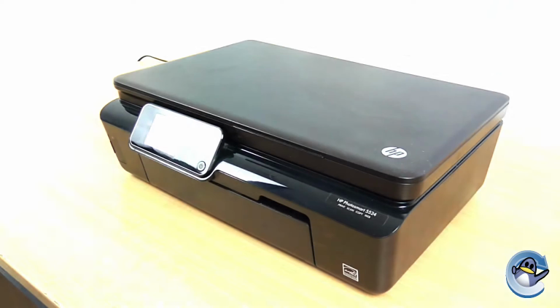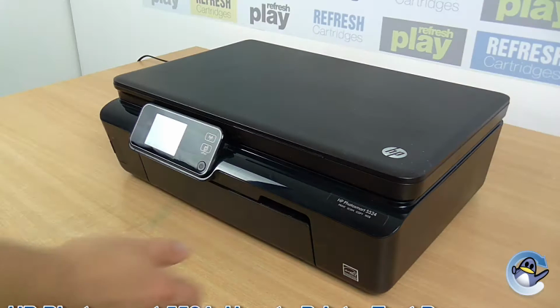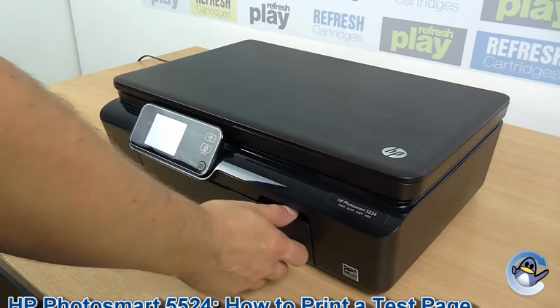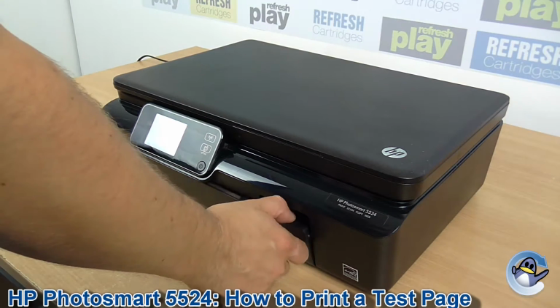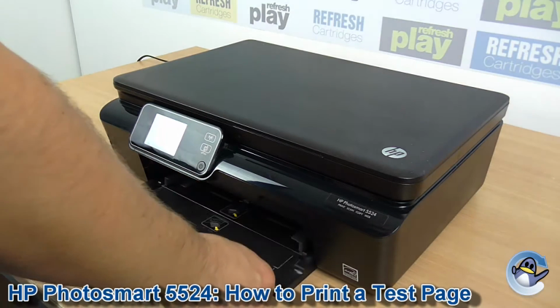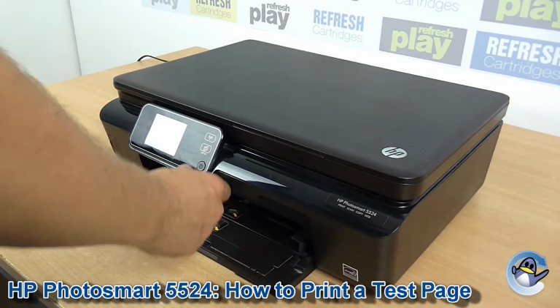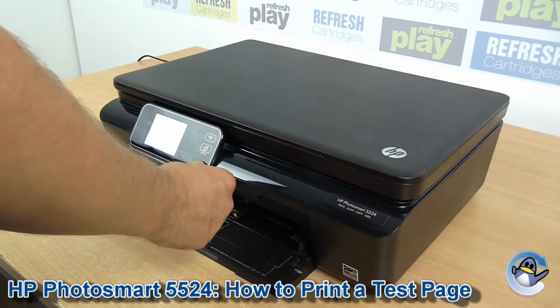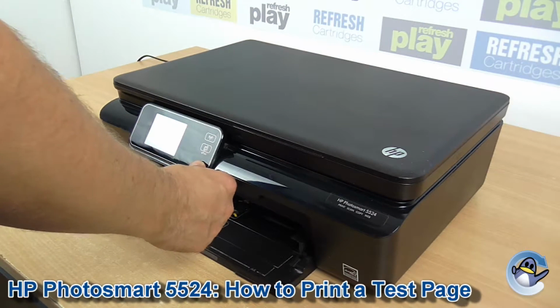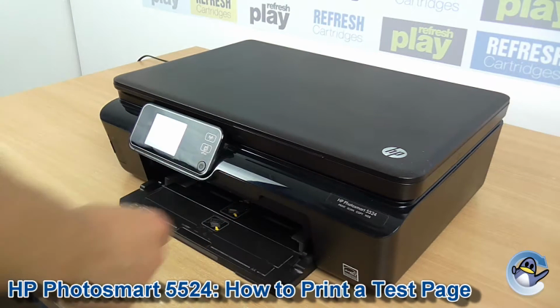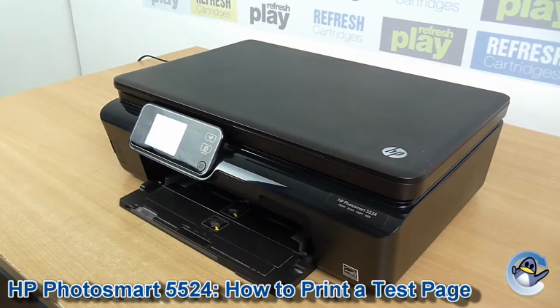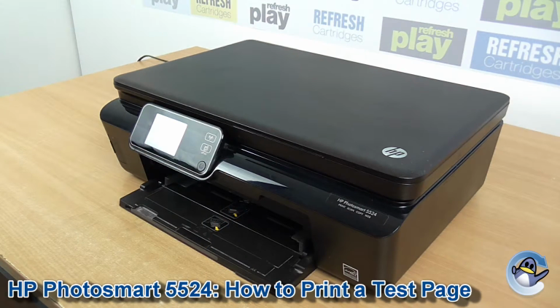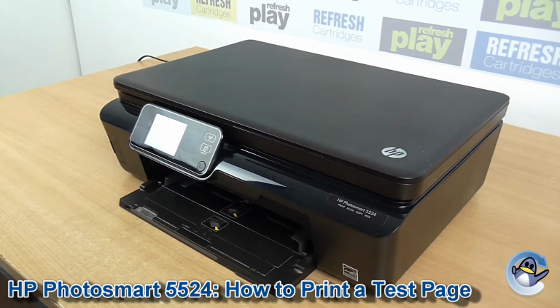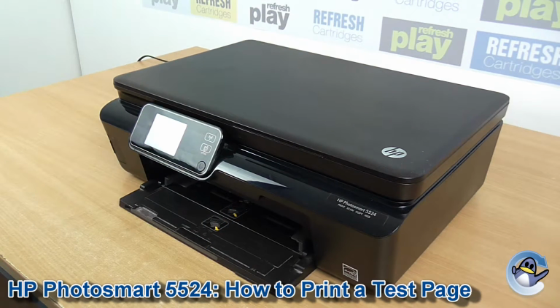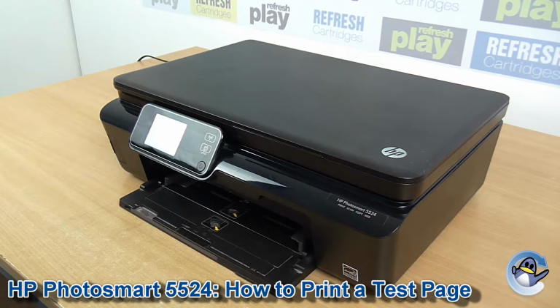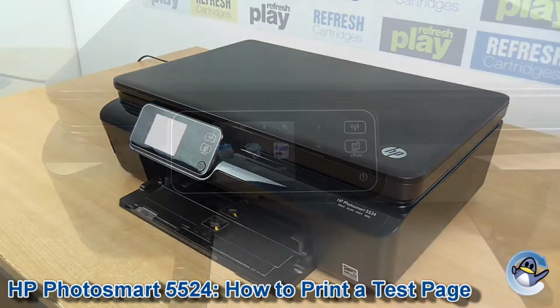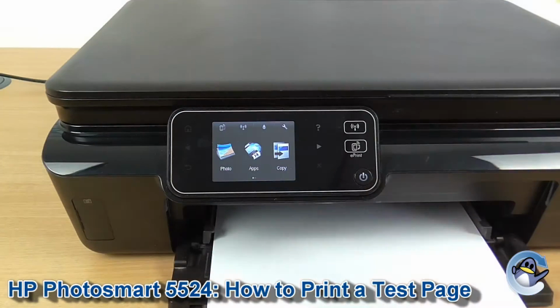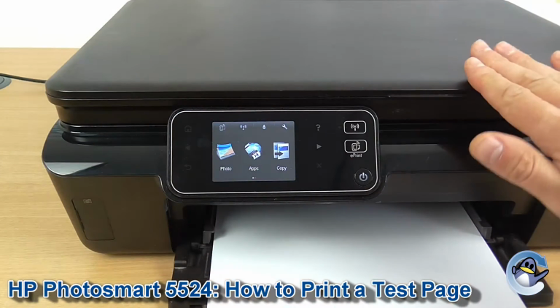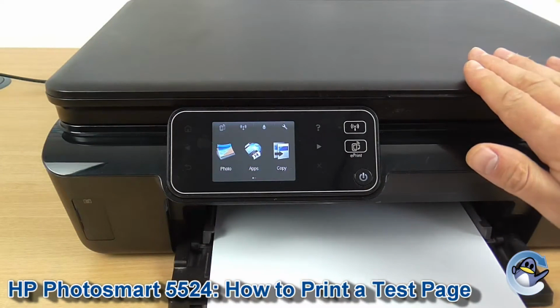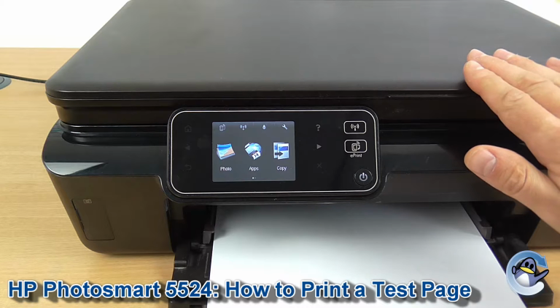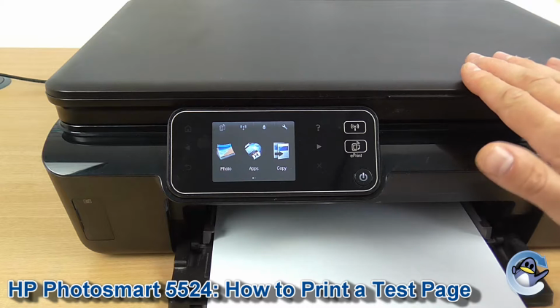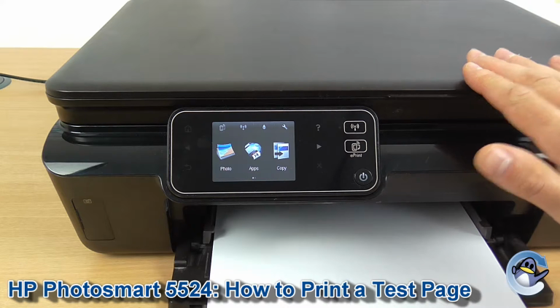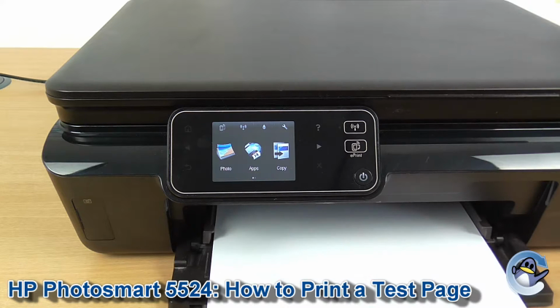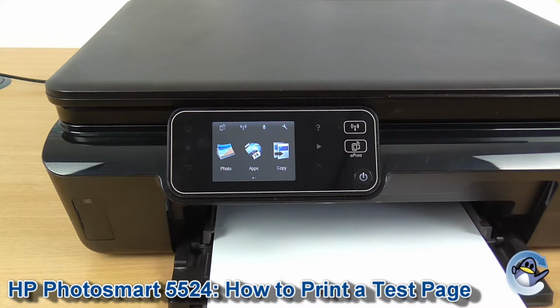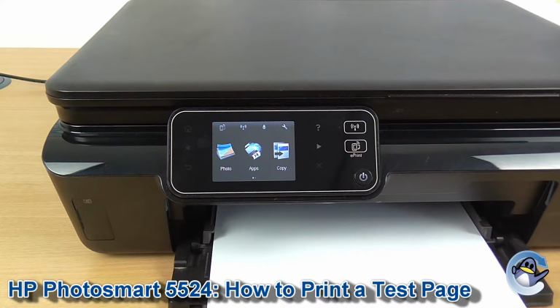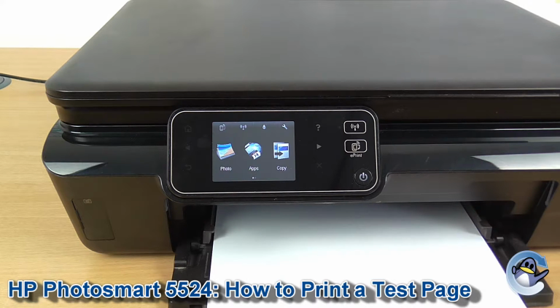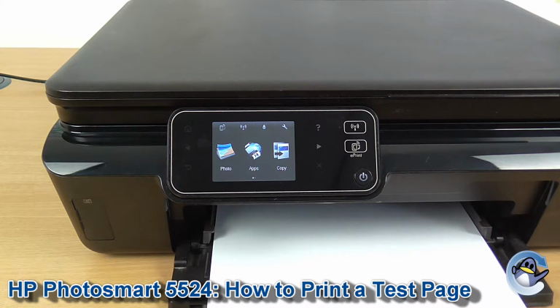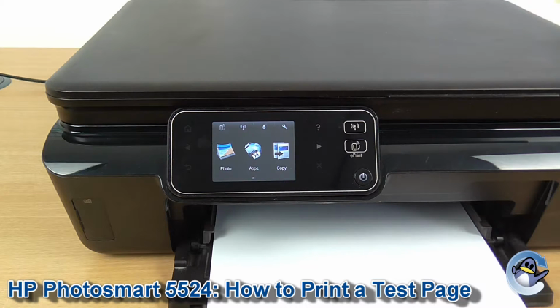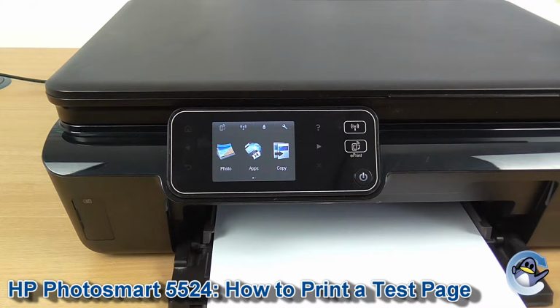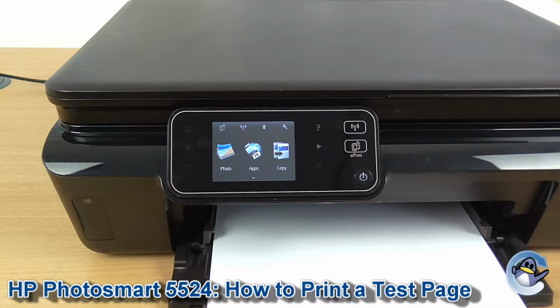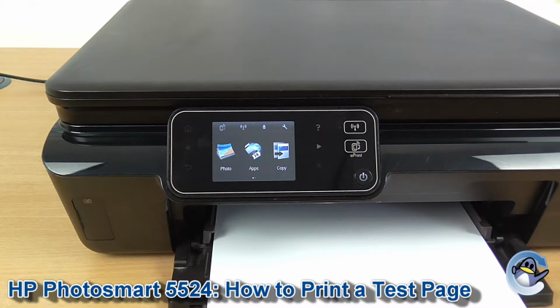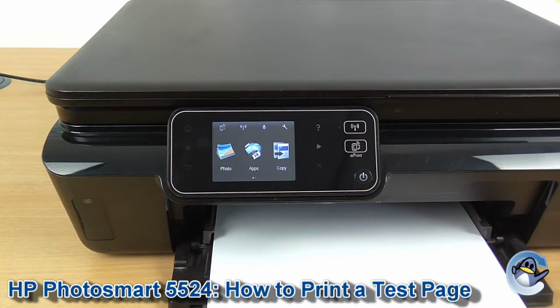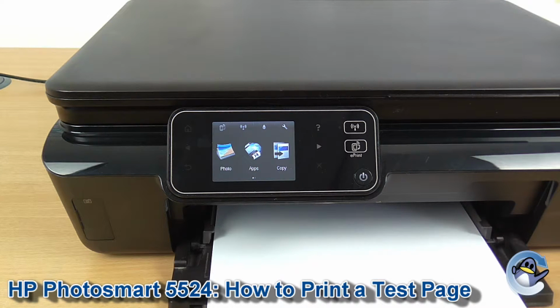Hi there, today I'm going to show you how to print a print quality test report, which is this machine's equivalent of a test page, on a HP Photosmart 5524.